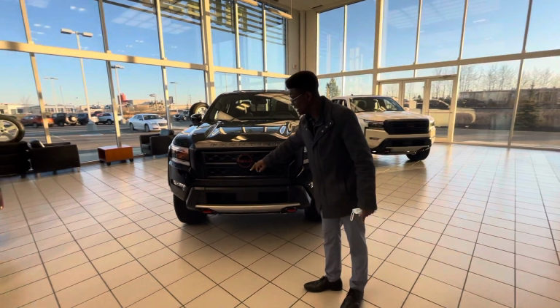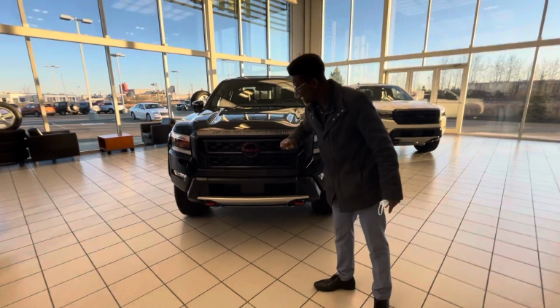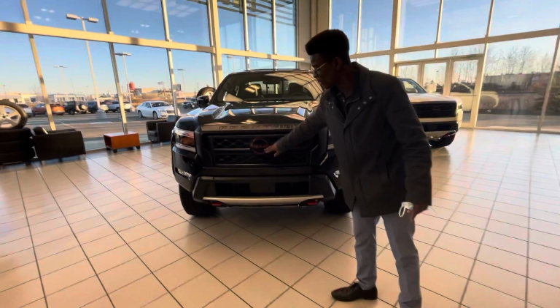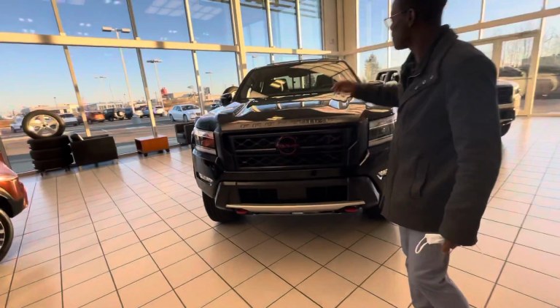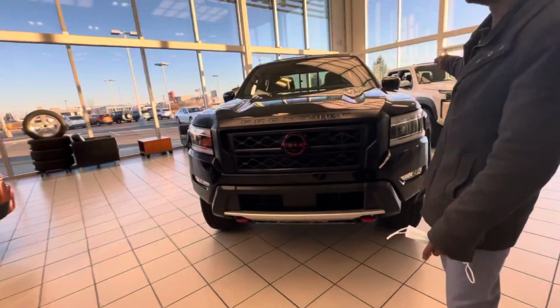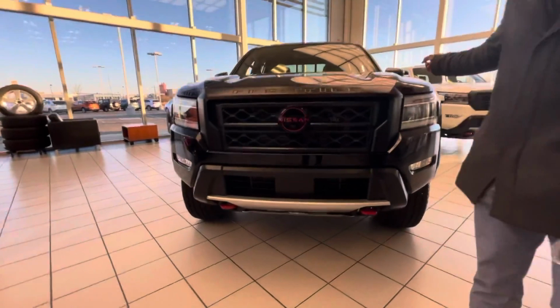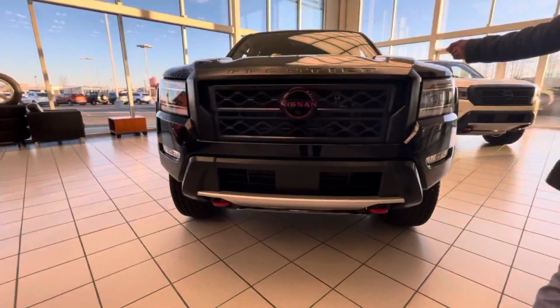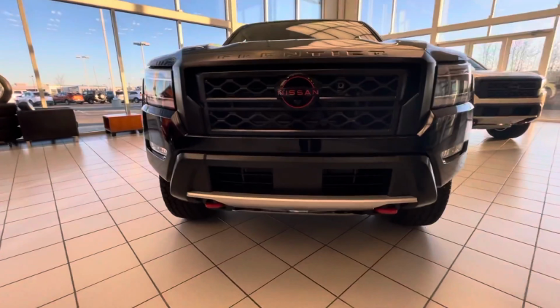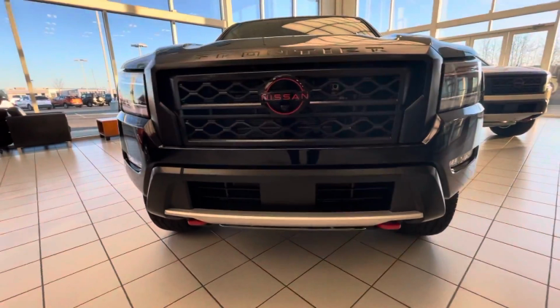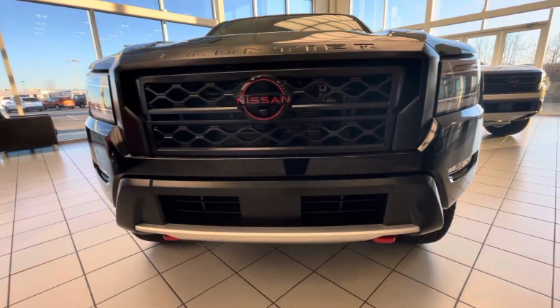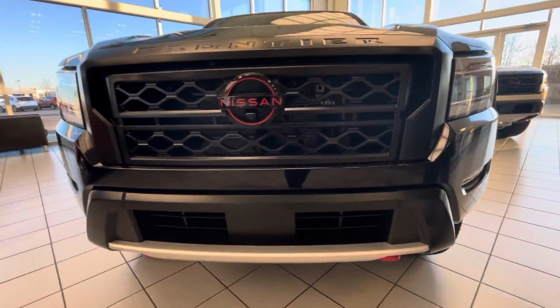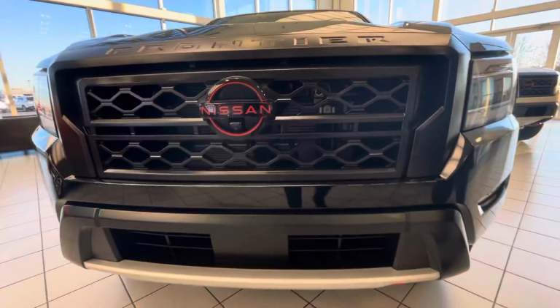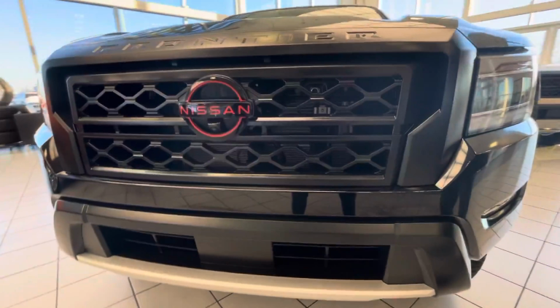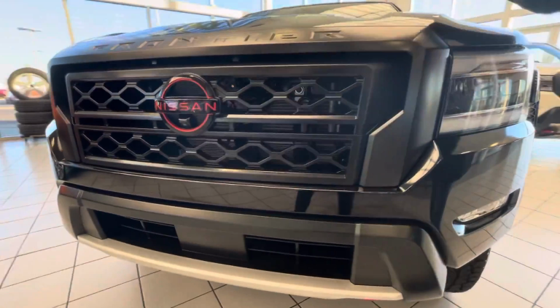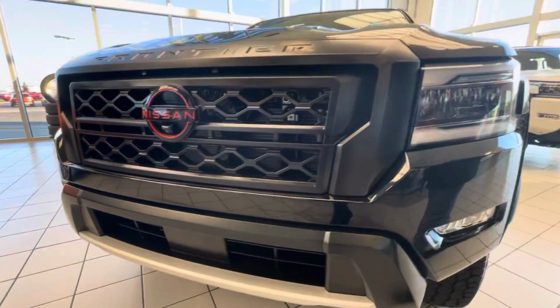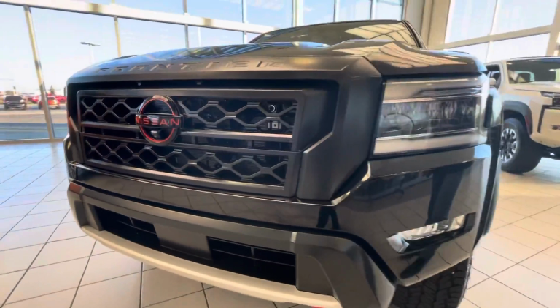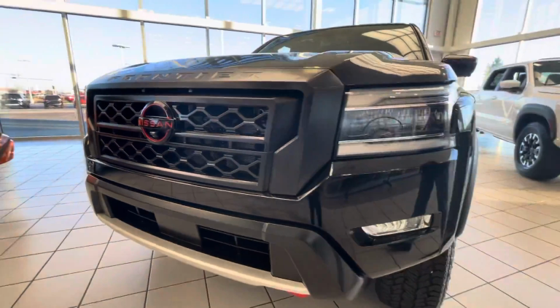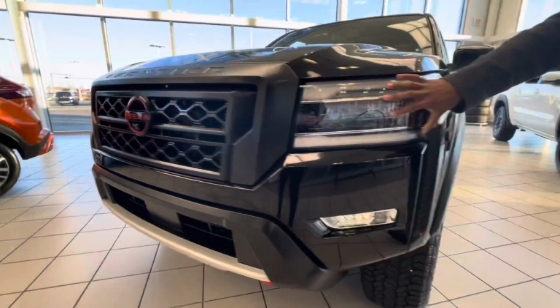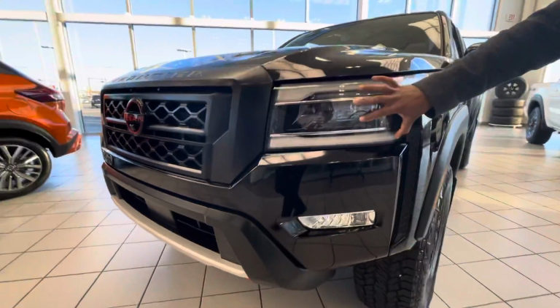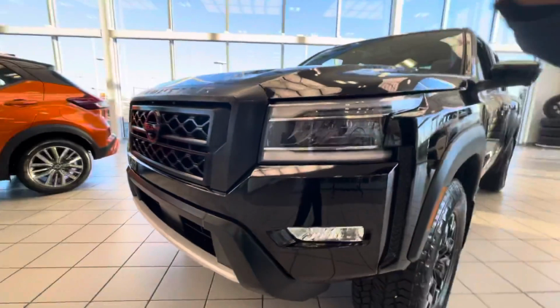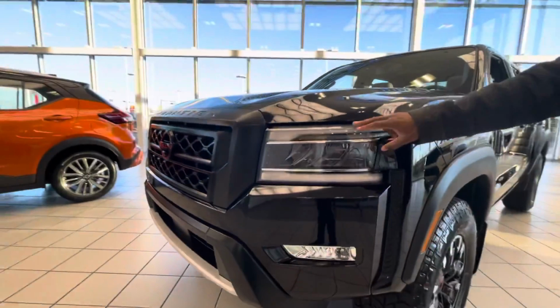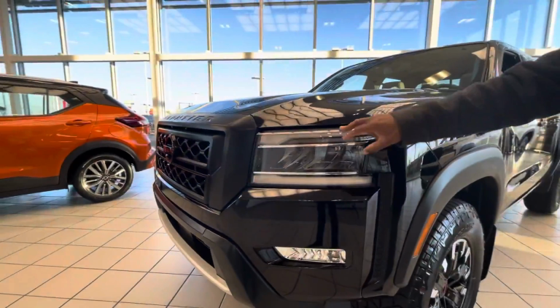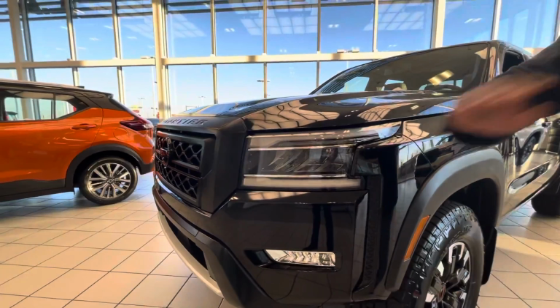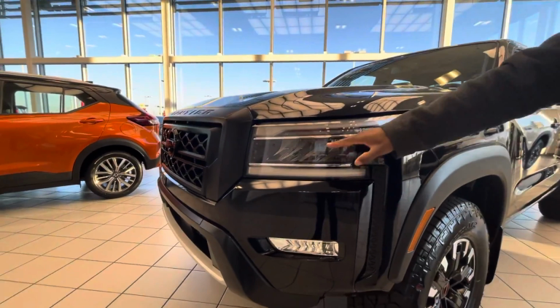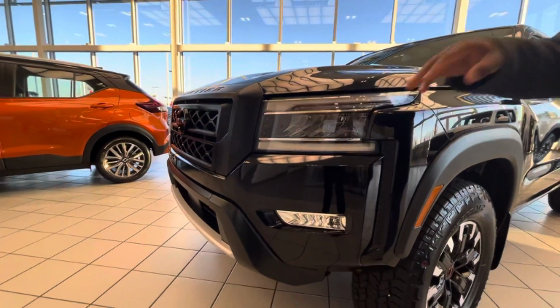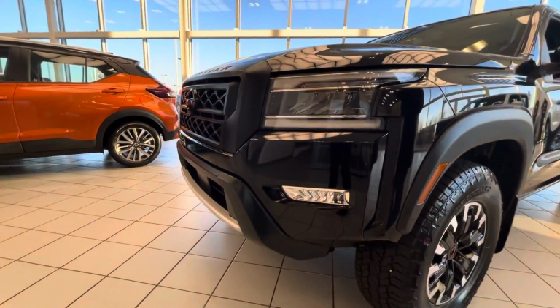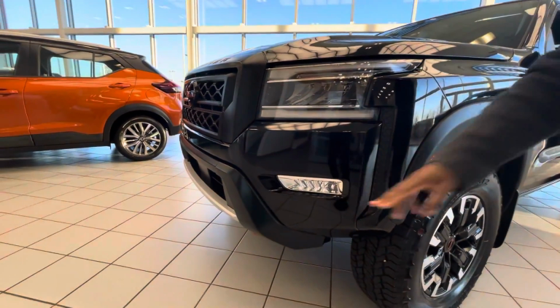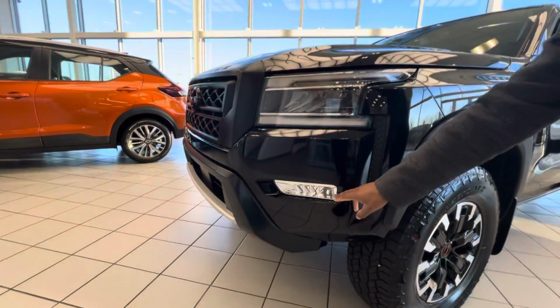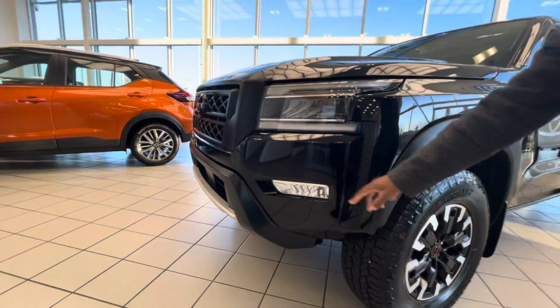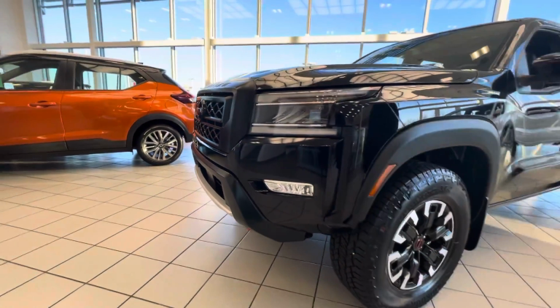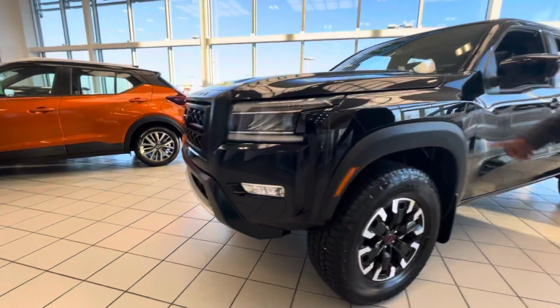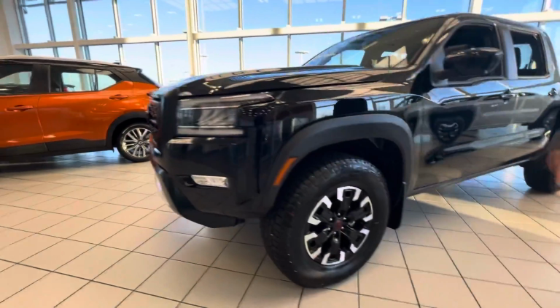You actually get a camera underneath the logo, underneath each mirror, and at the back, so it gives you a nice 360 camera view. LED daytime running lights, headlights, and fog lights on the side.